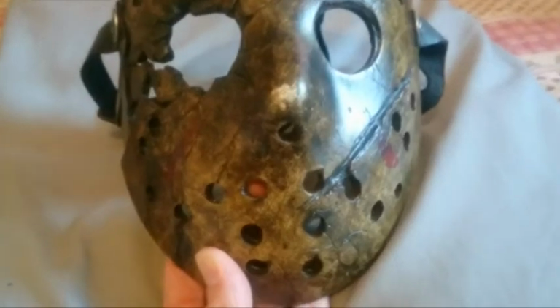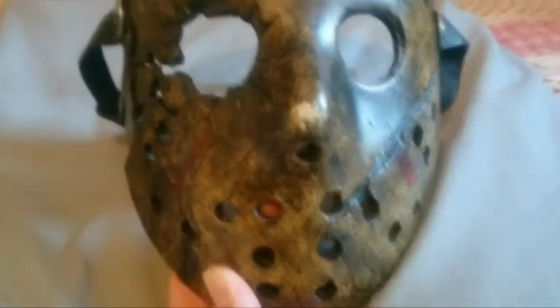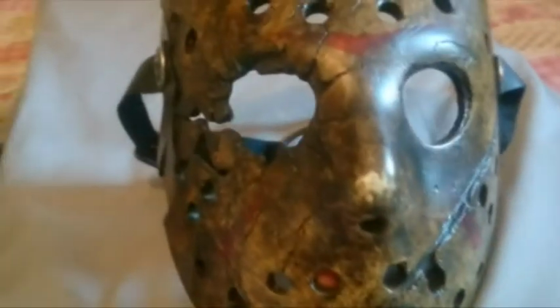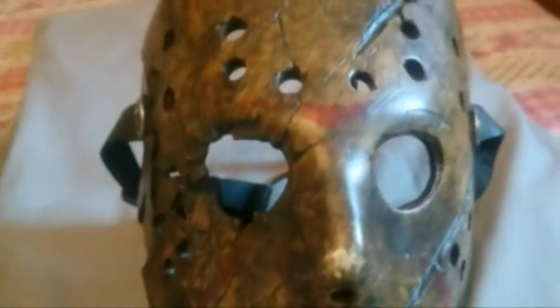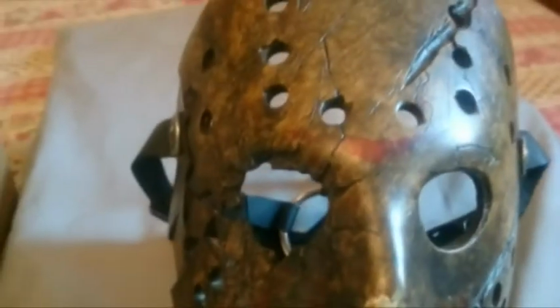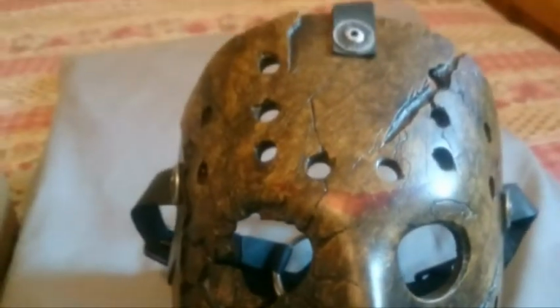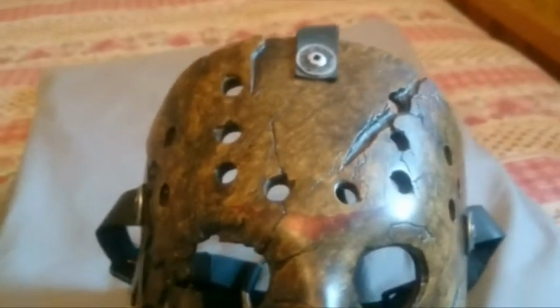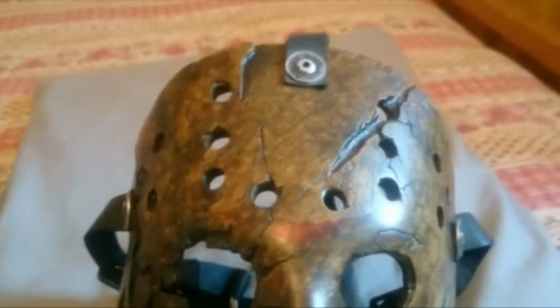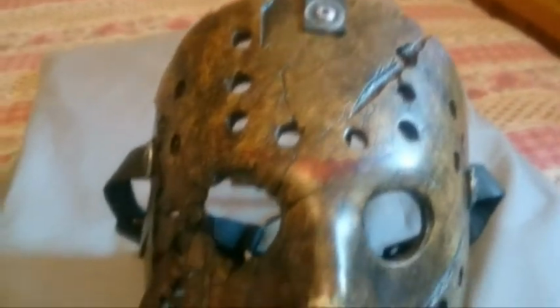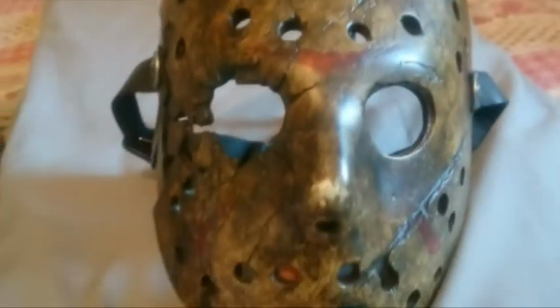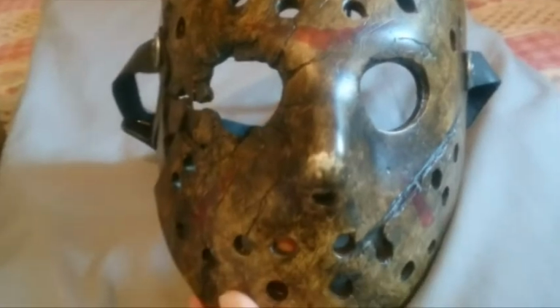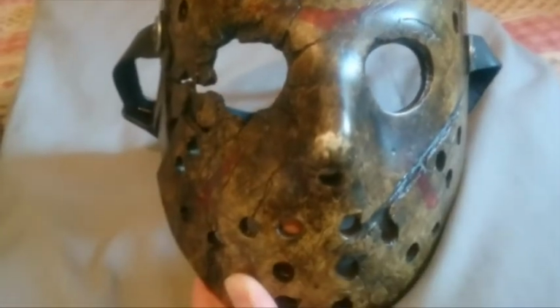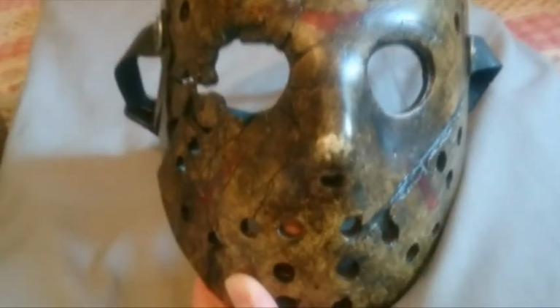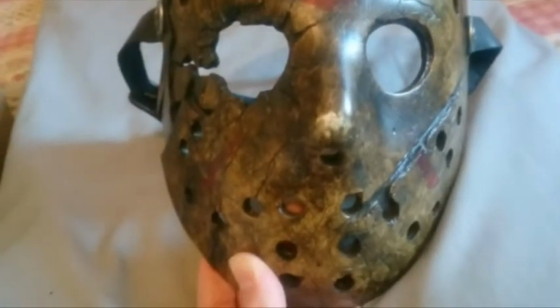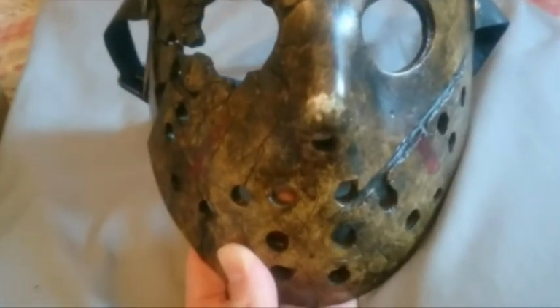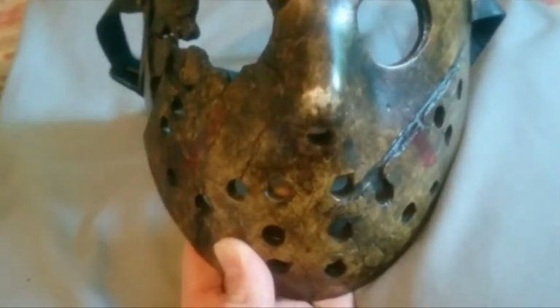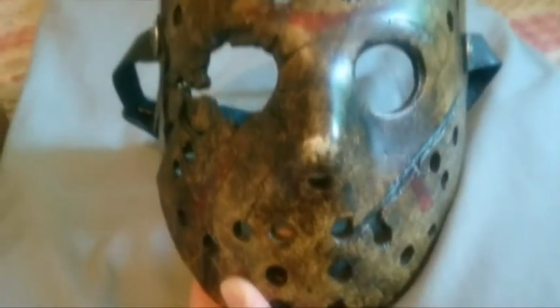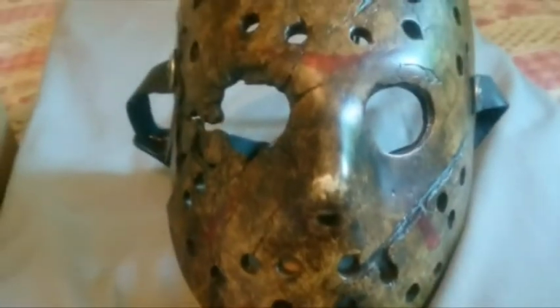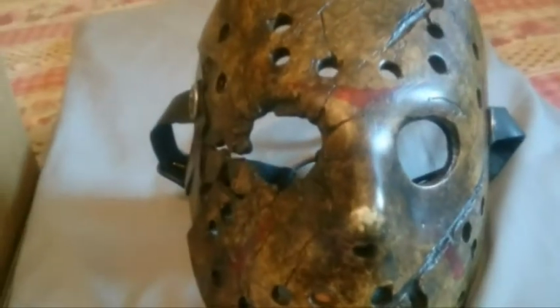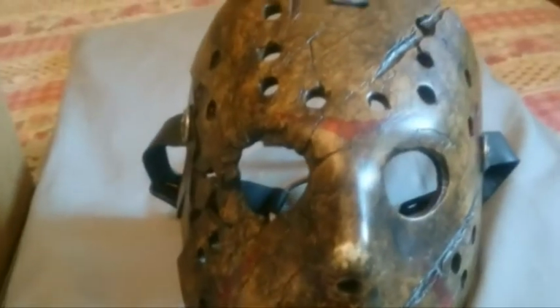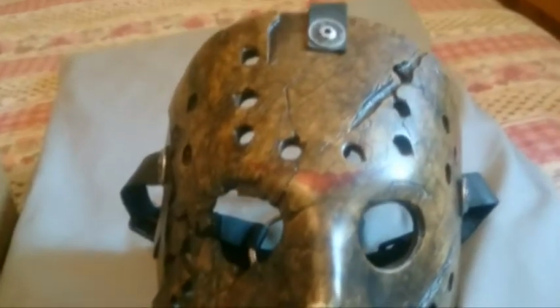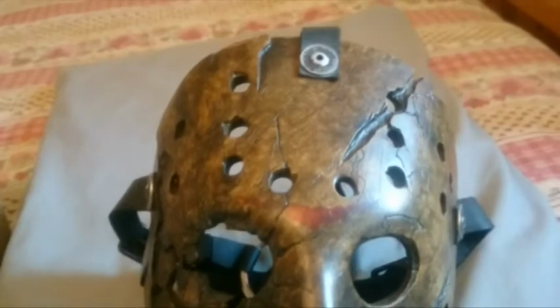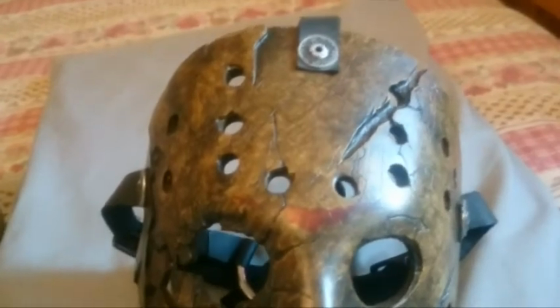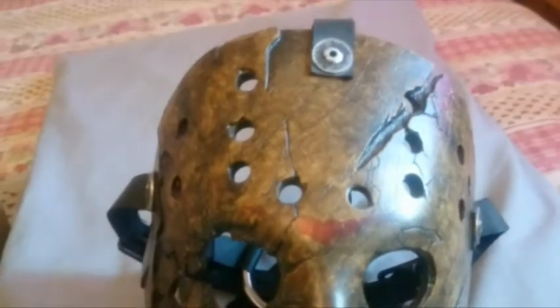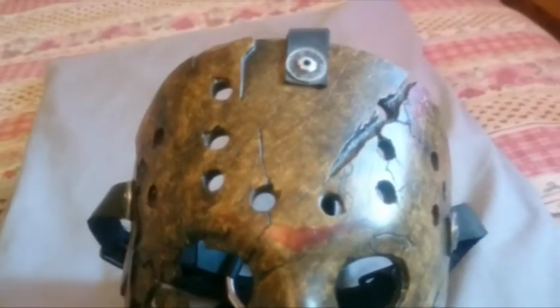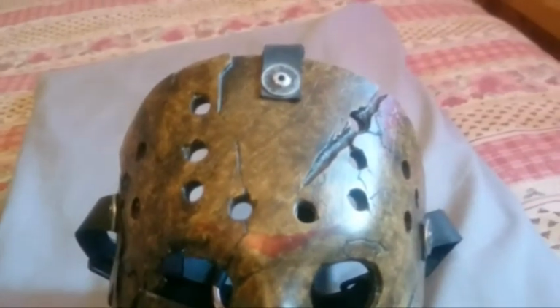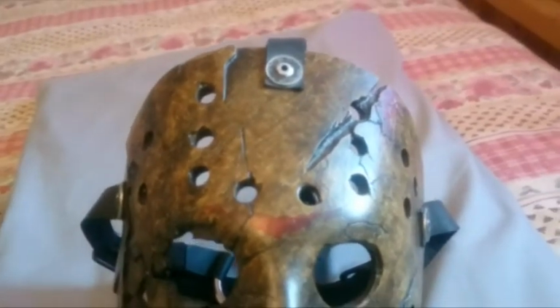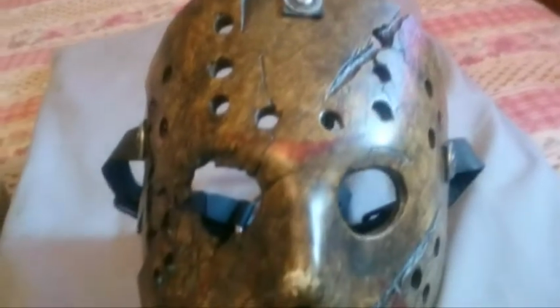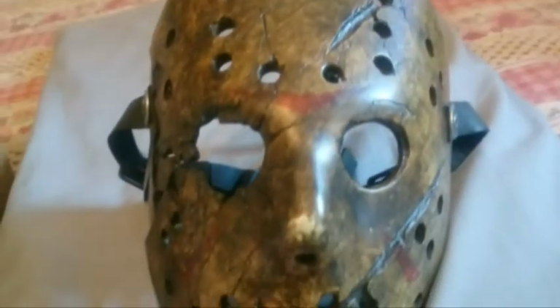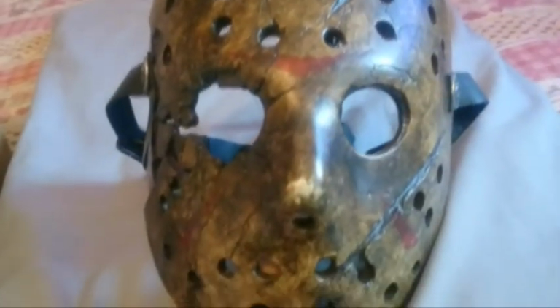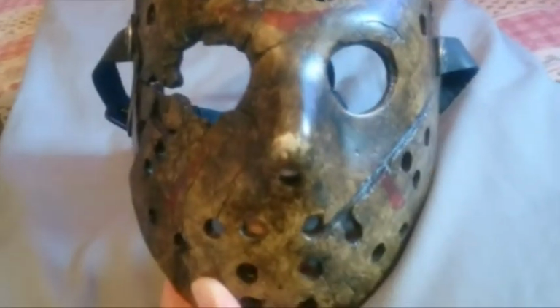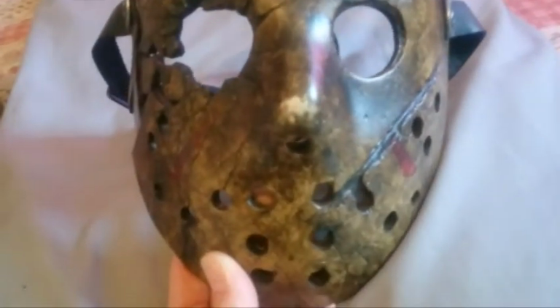Yo guys, what's up? This is Adam from the Horror House and here I'm going to be unboxing a Justin Williams Freddy vs Jason Hawk, straight from my guys from Mad About Horror.